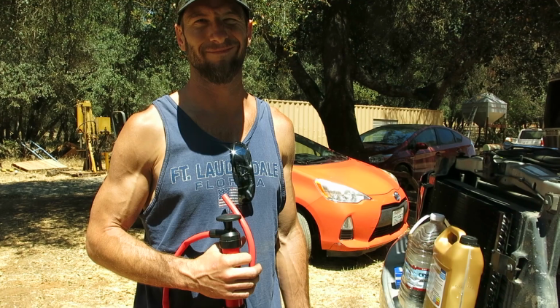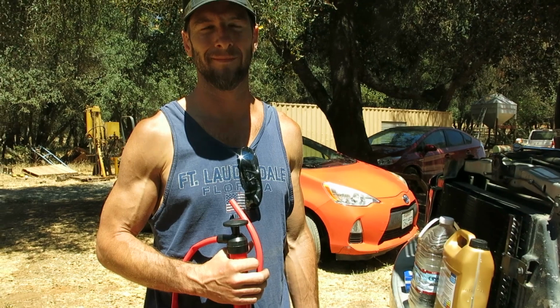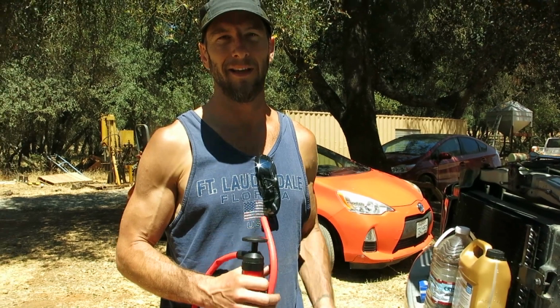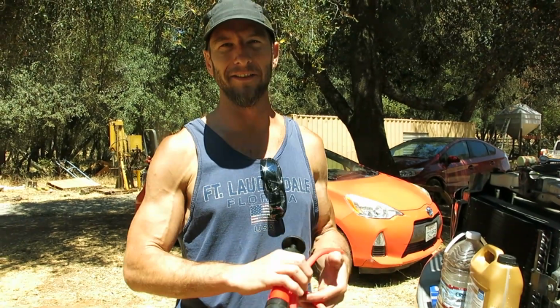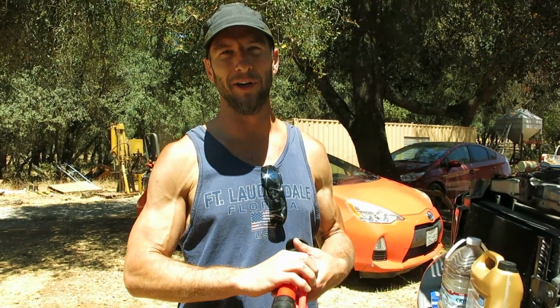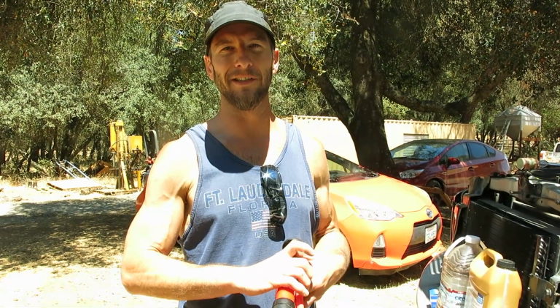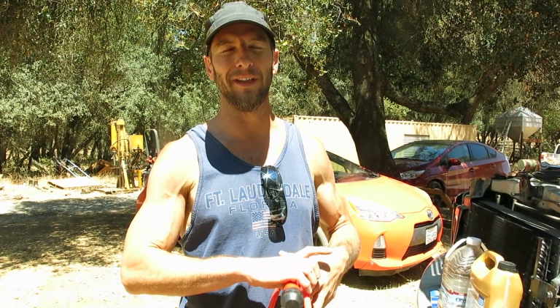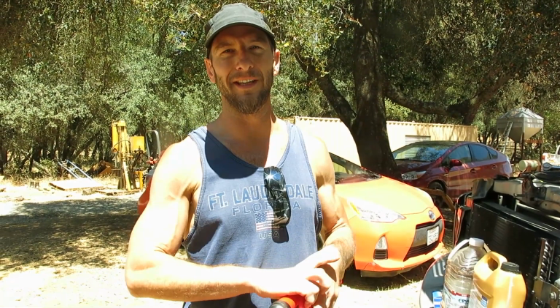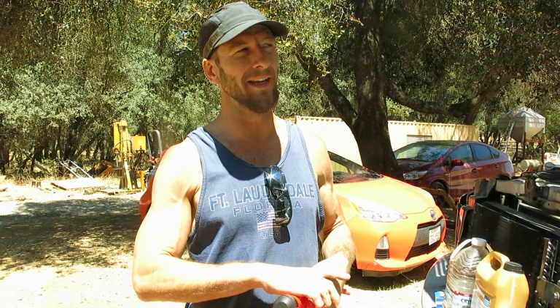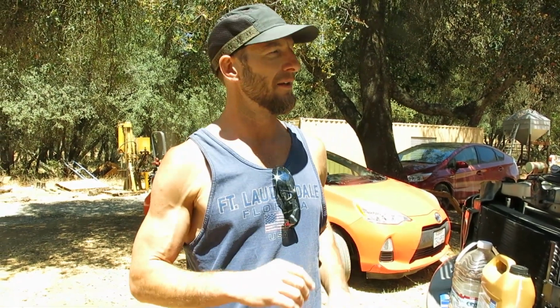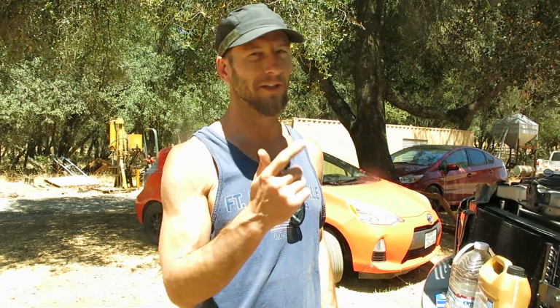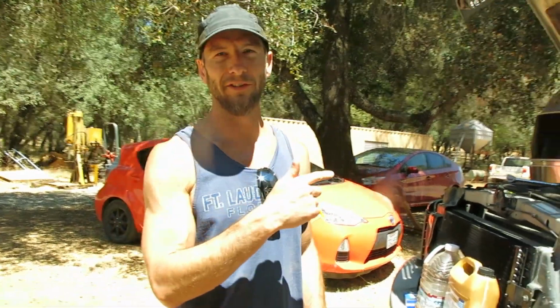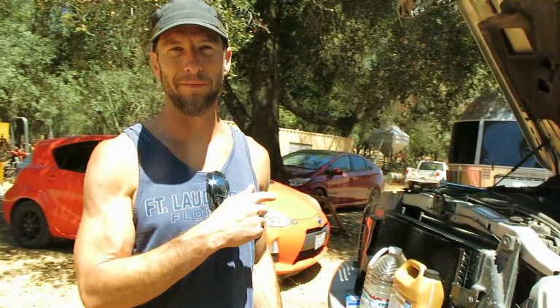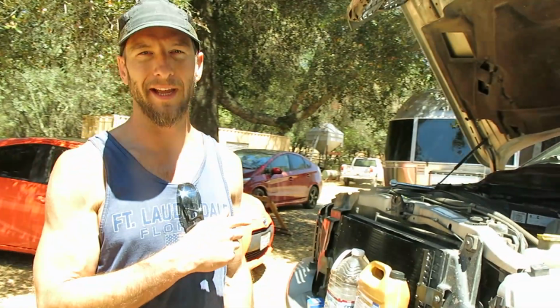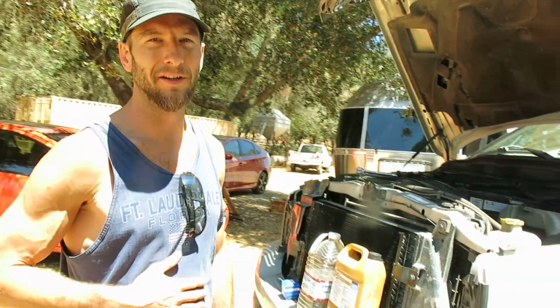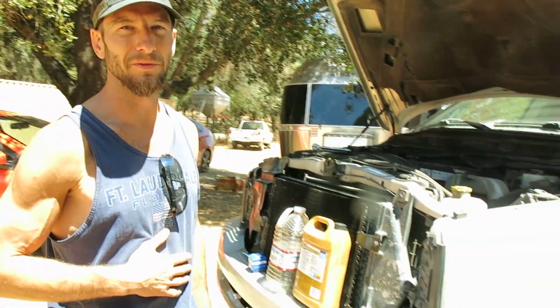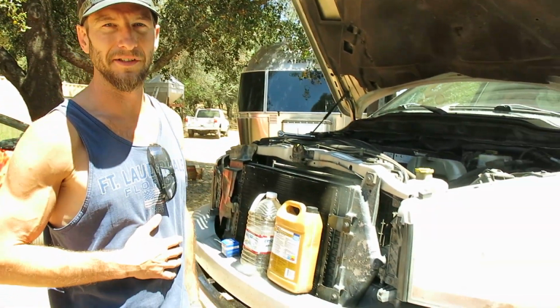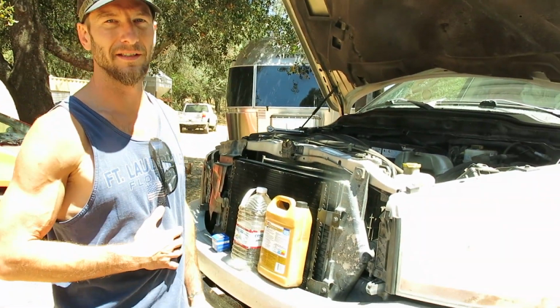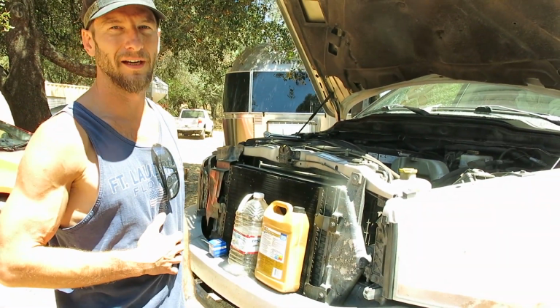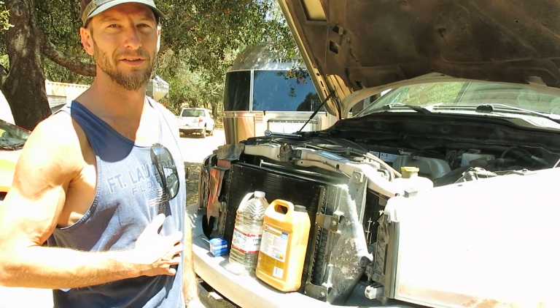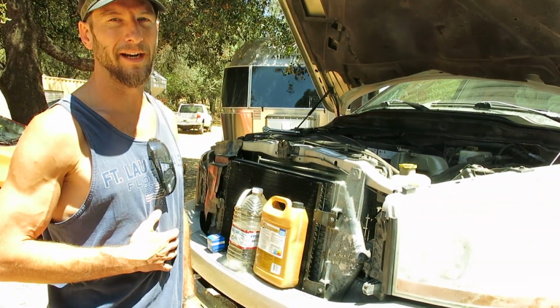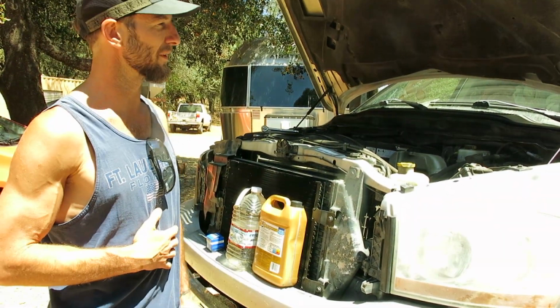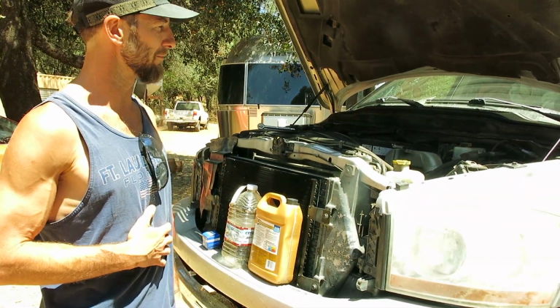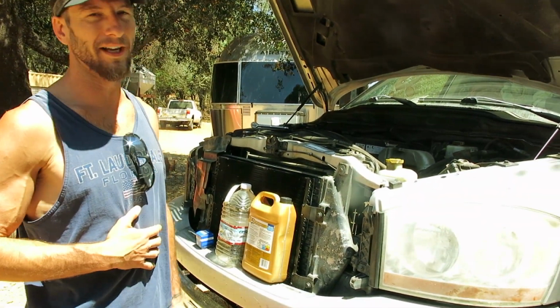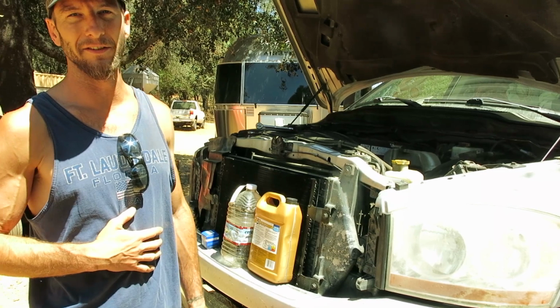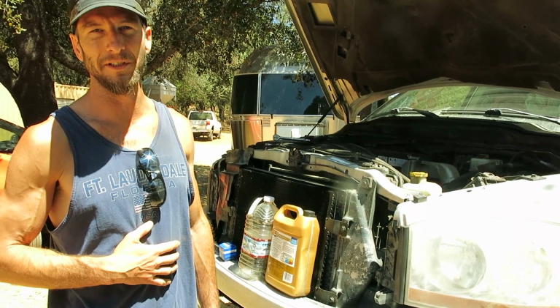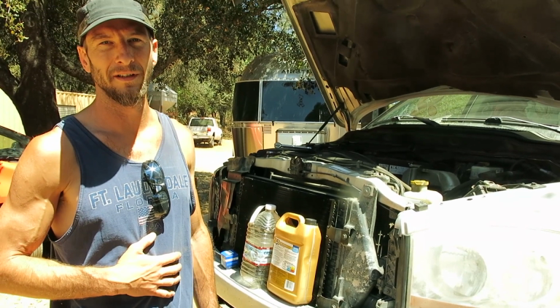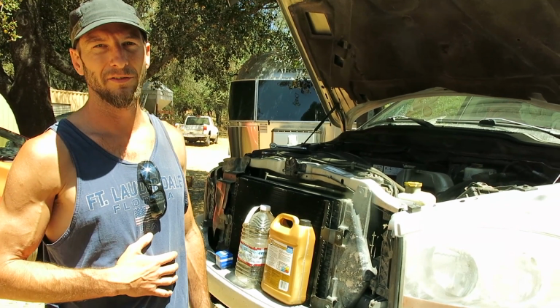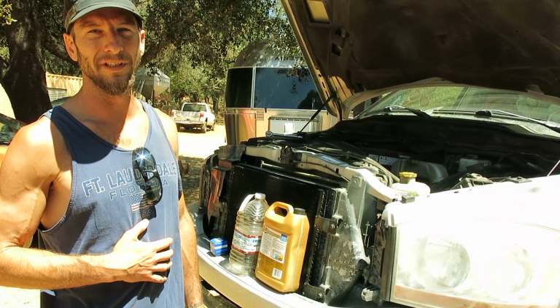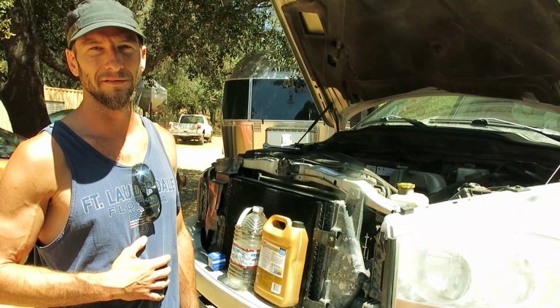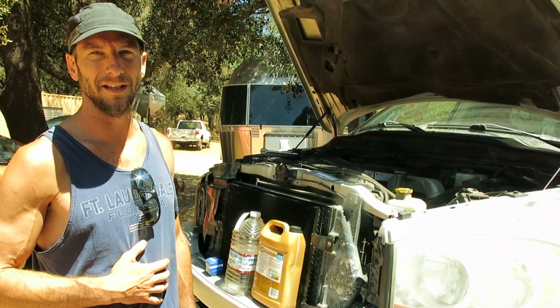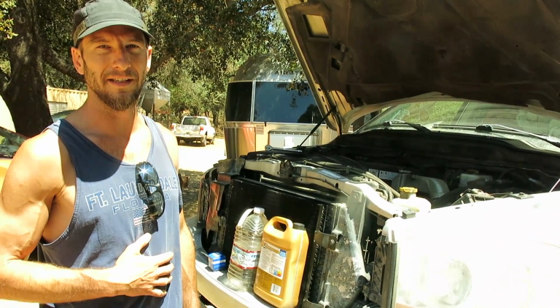Hey gang, this is the Project Sleuth and today we're going to change the thermostat on a 2006 Dodge Ram with a 5.9 liter Cummins turbo diesel. It's an inline six.